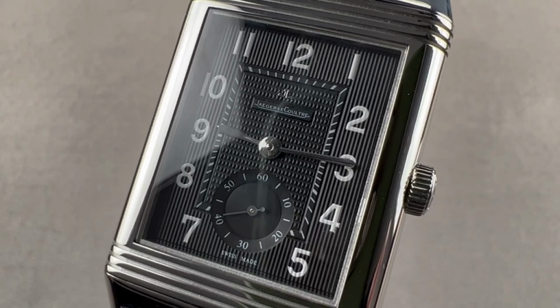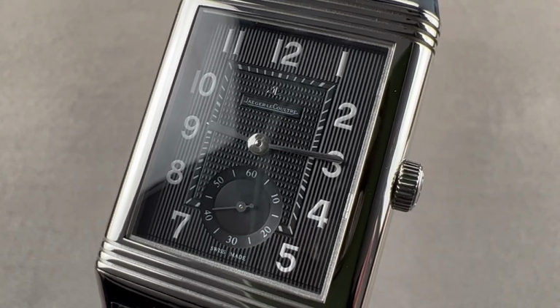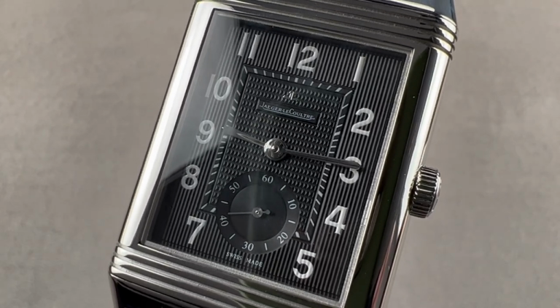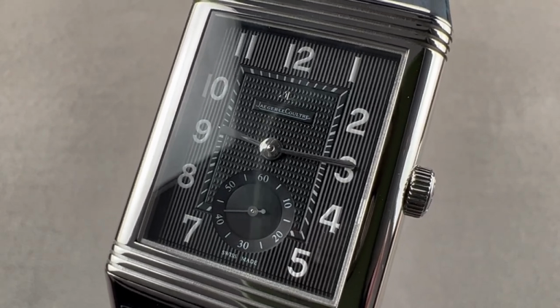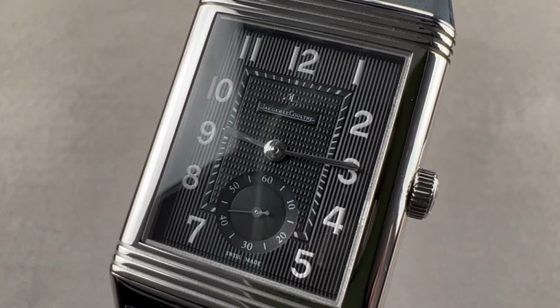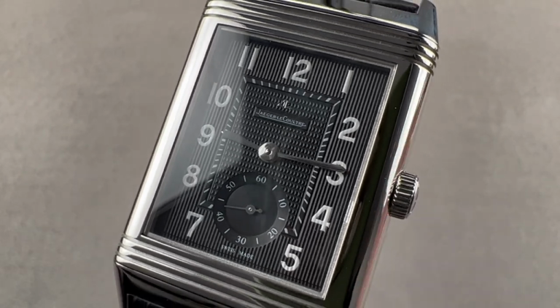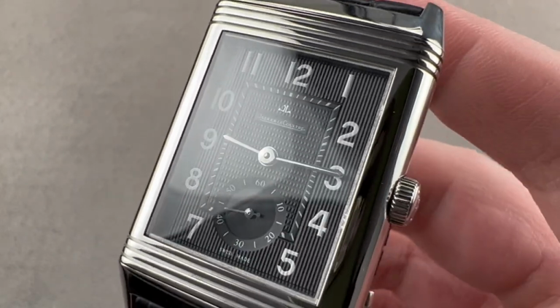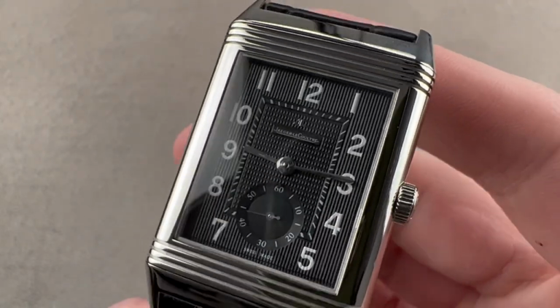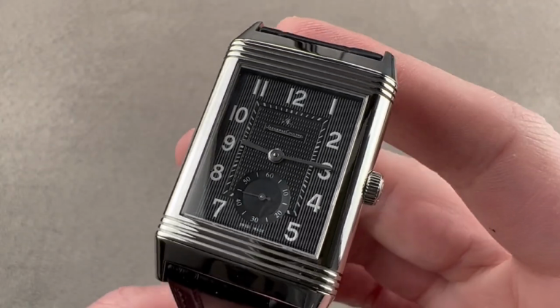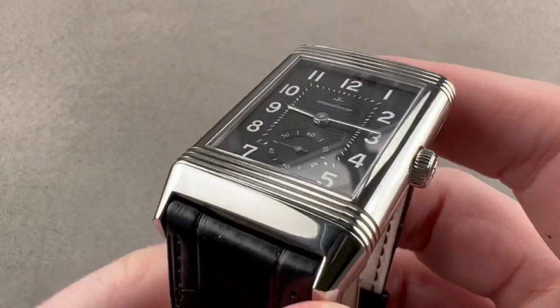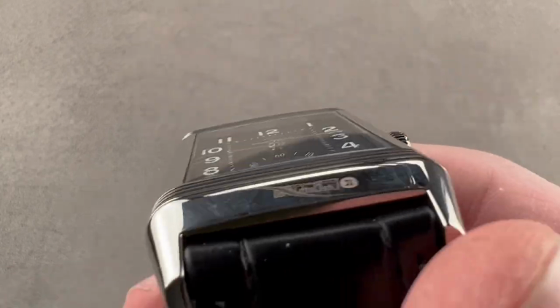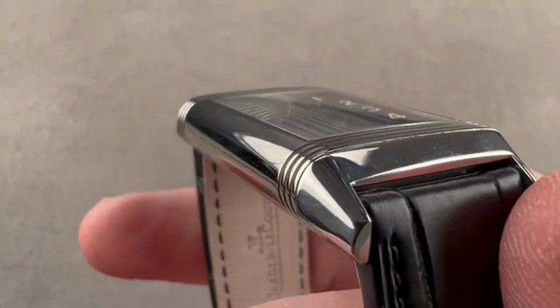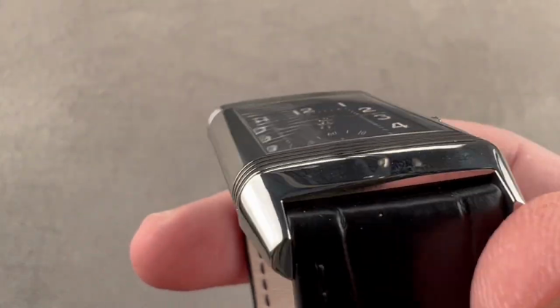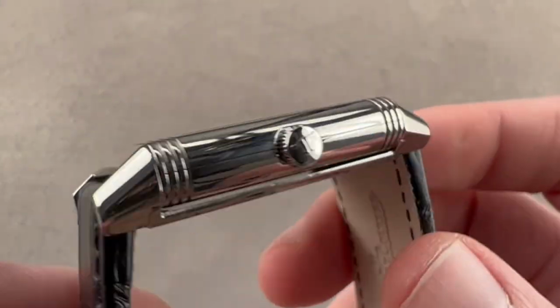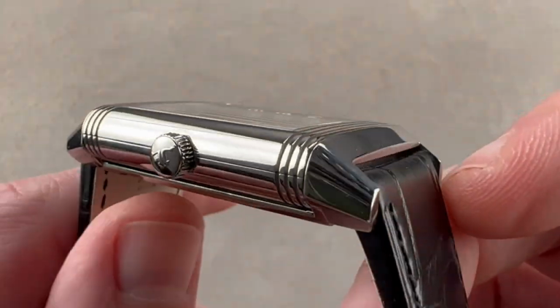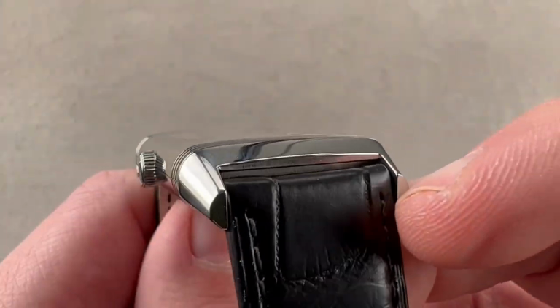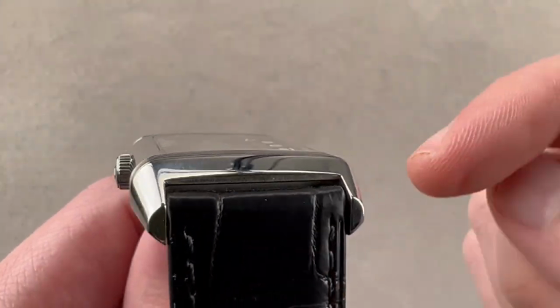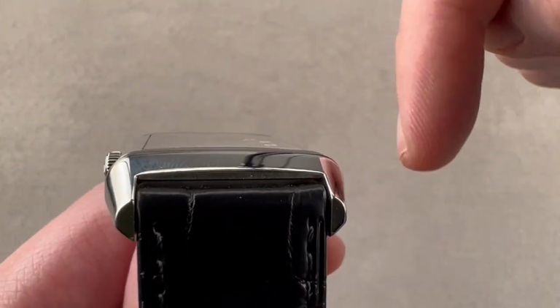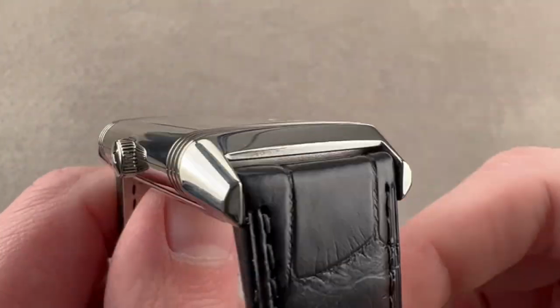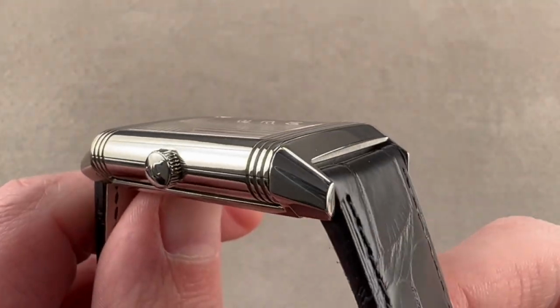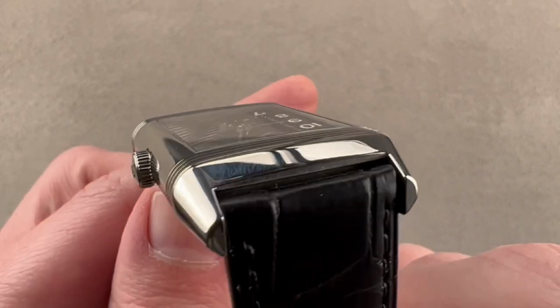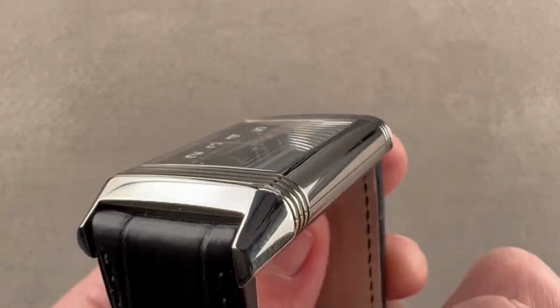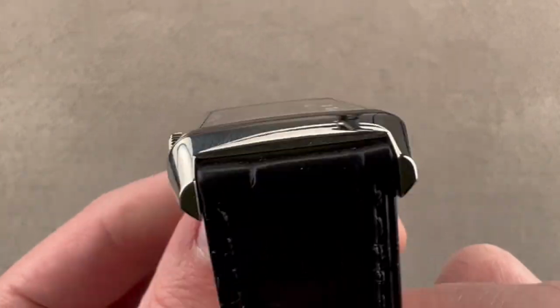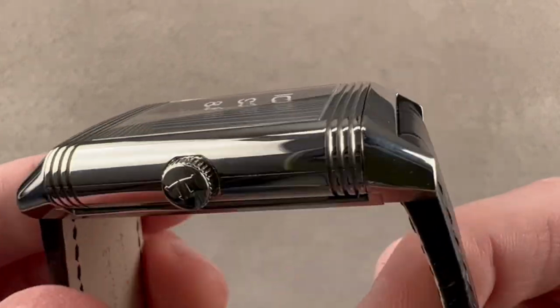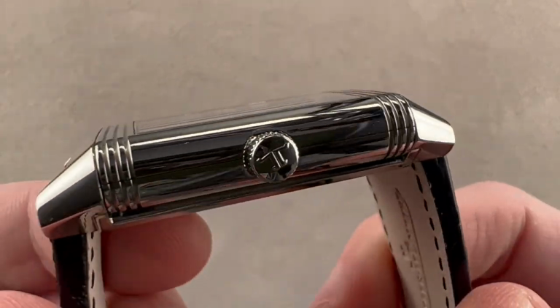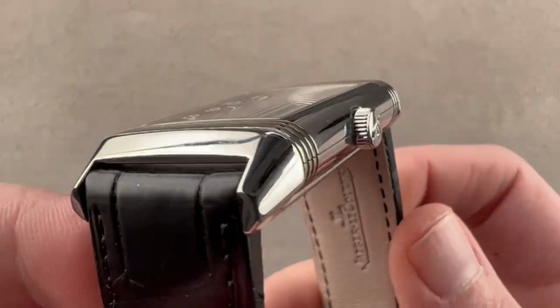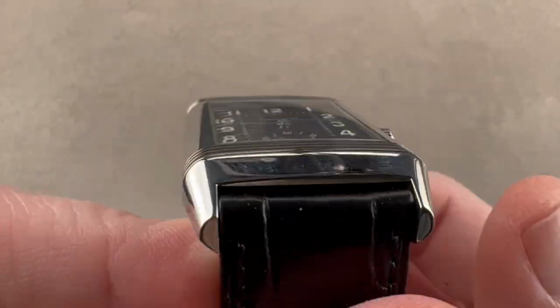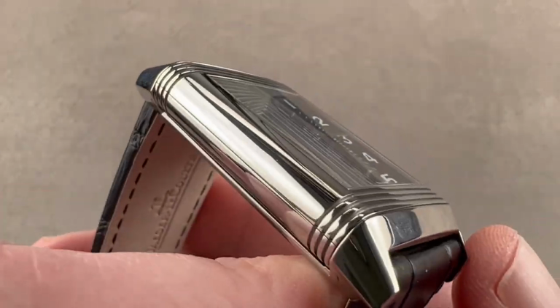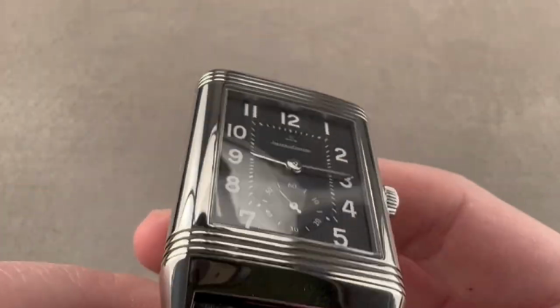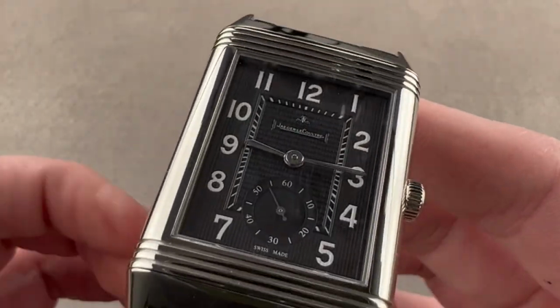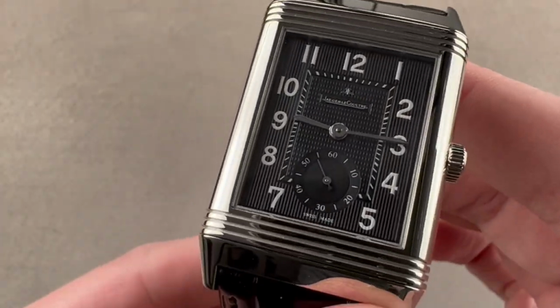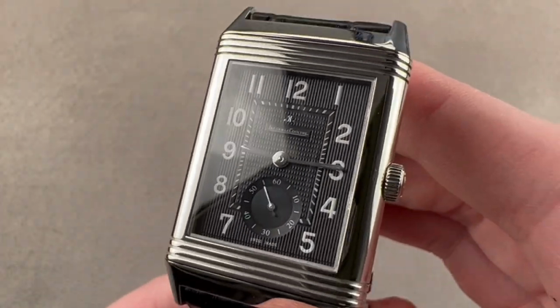Hi, I'm Tim. Welcome to Watchbox and thanks for logging on. If you love this watch, email me at tmasso@thewatchbox.com — it's in the description below. That's my email. Reach out for purchase and pricing details of this or any Watchbox watch.